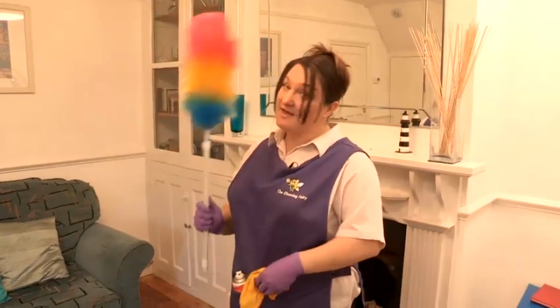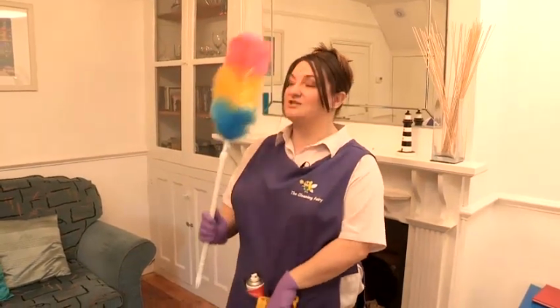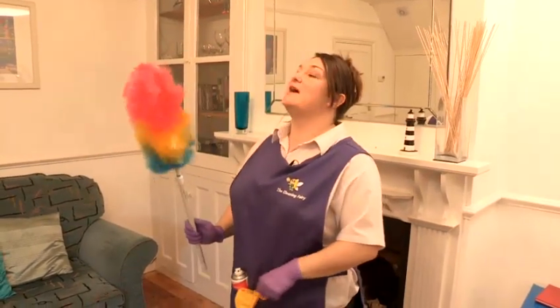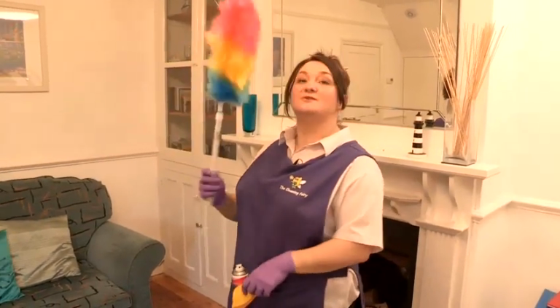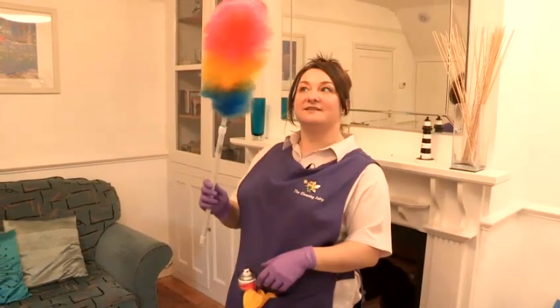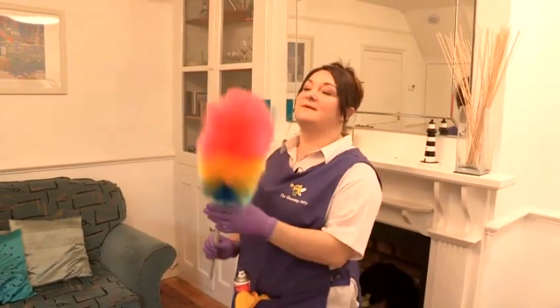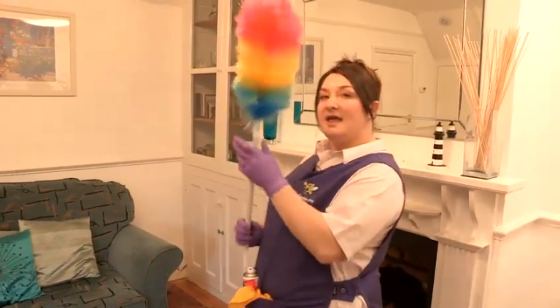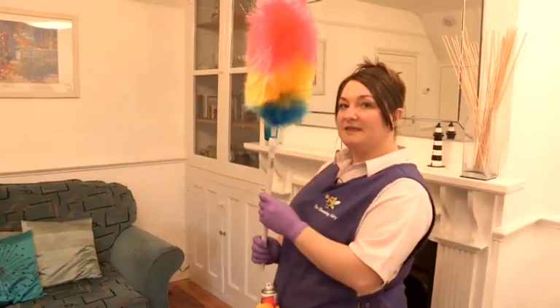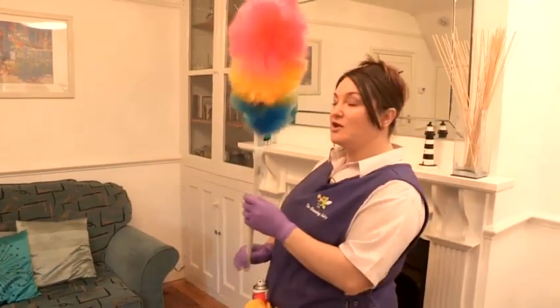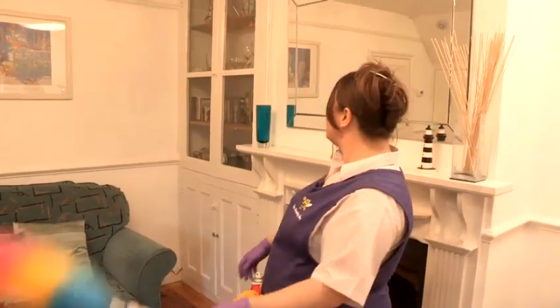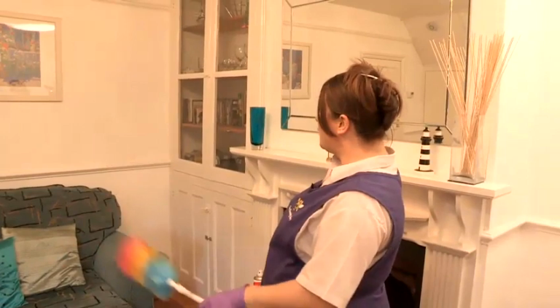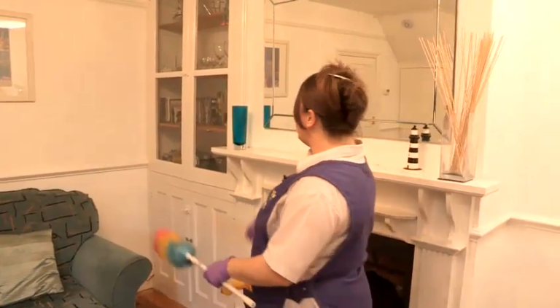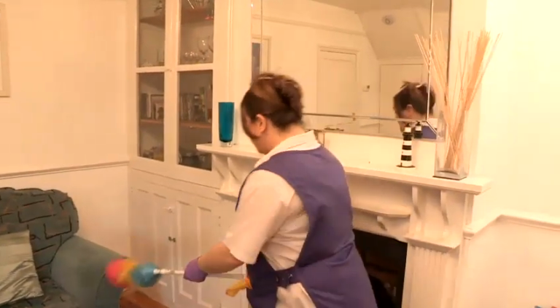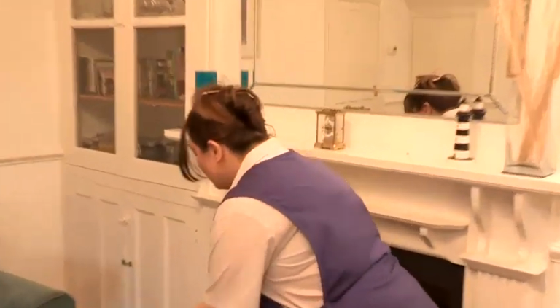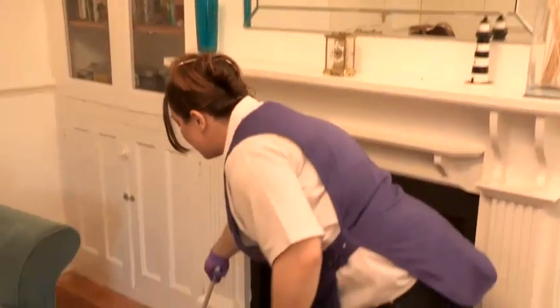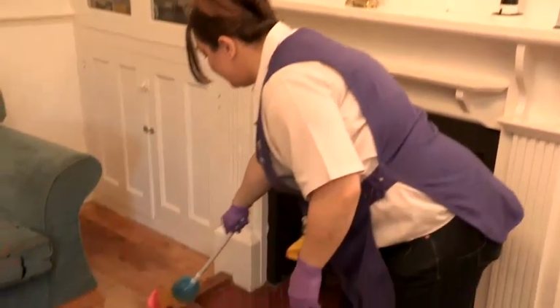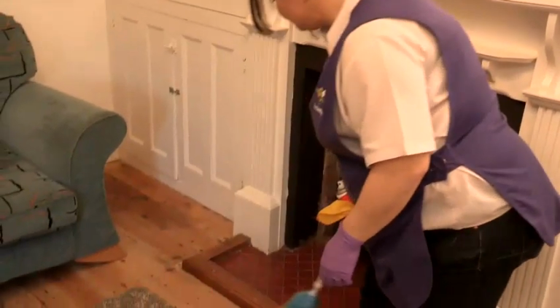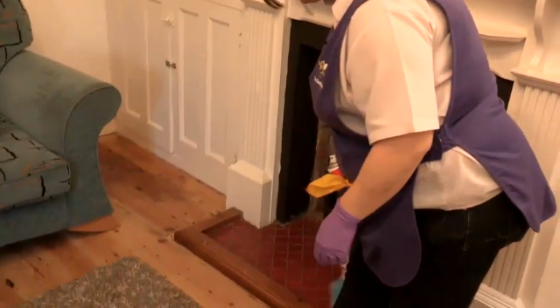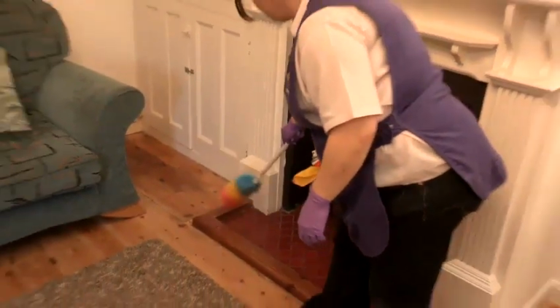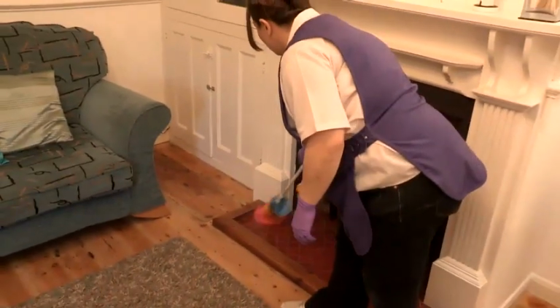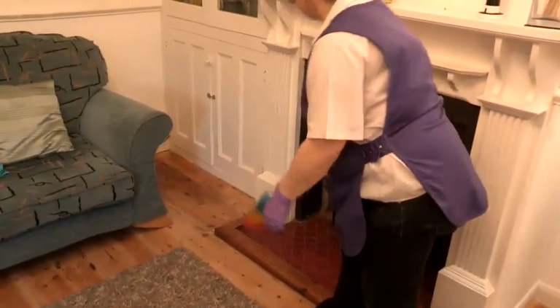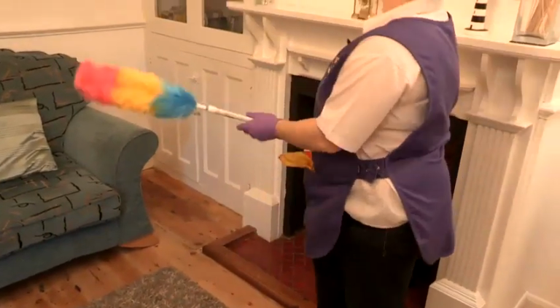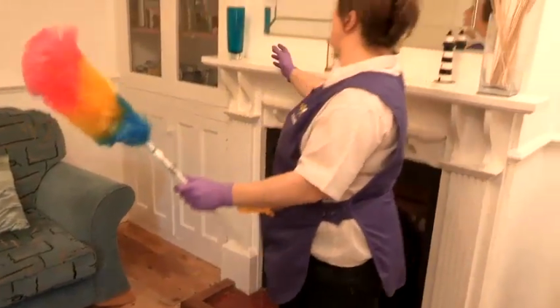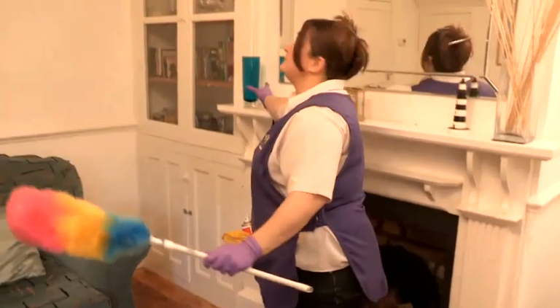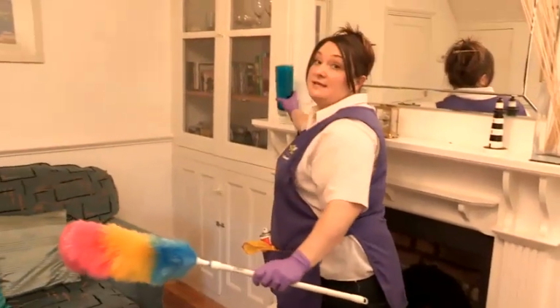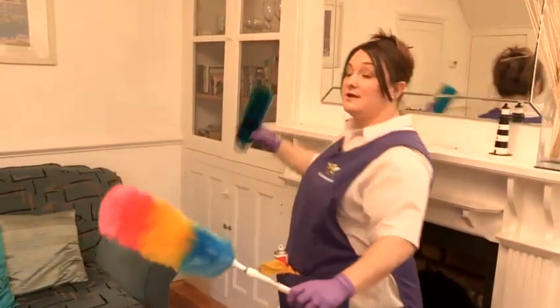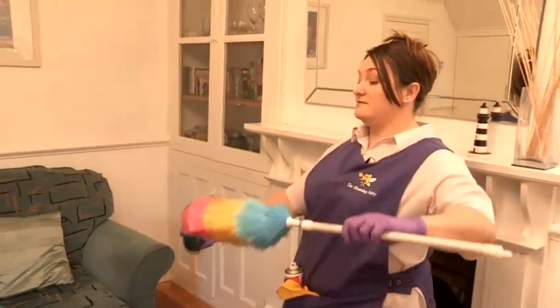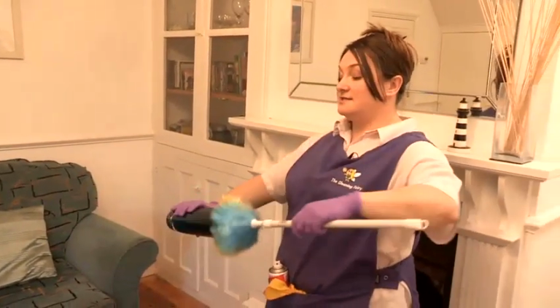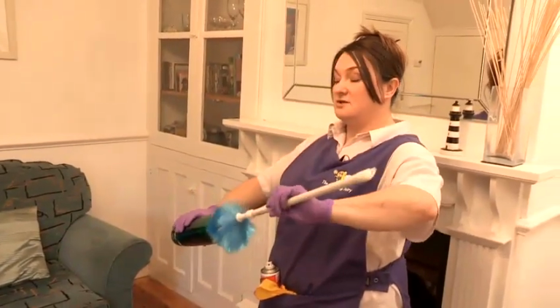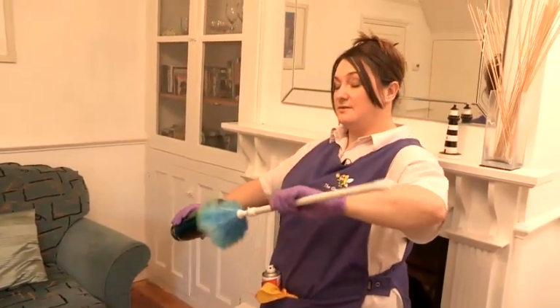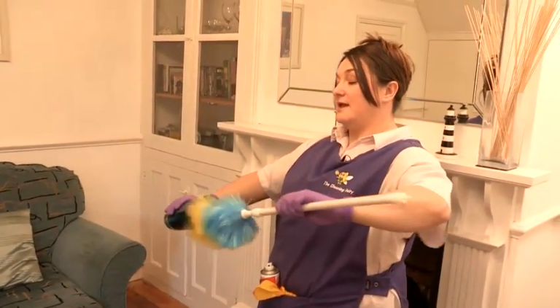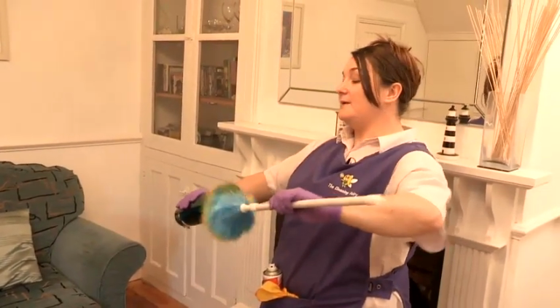First I'm going to show you how to use a feather duster. These are very good for cleaning your edges down here, or inside some vases, like that.